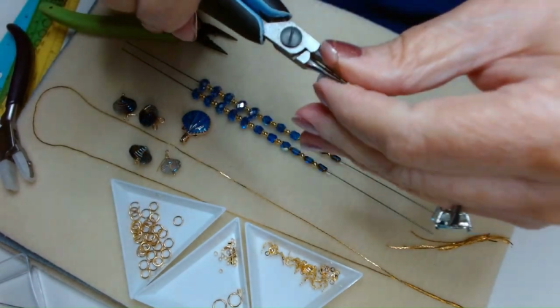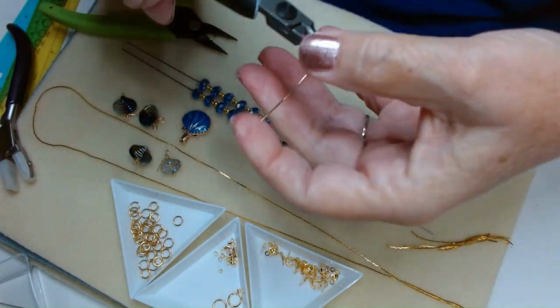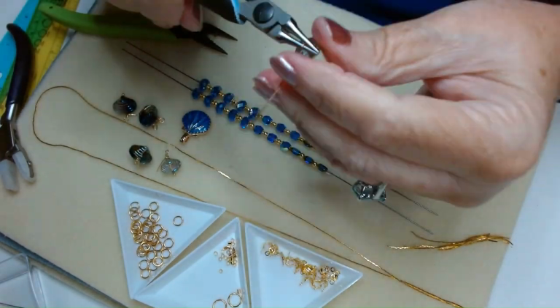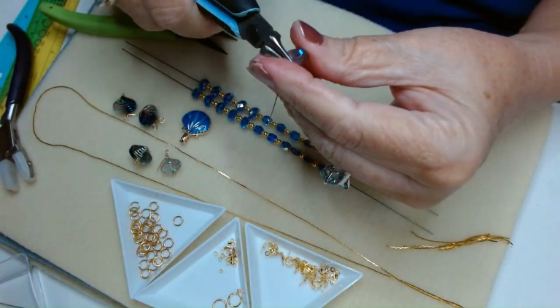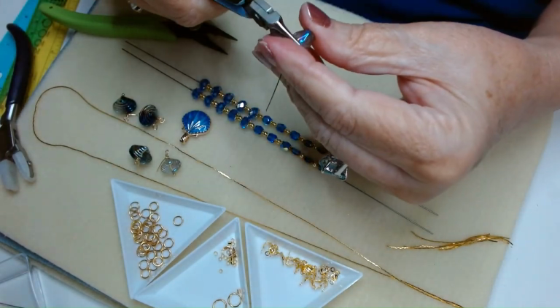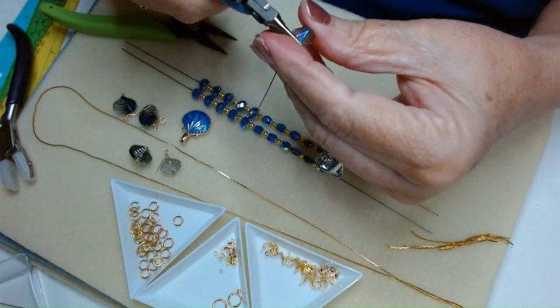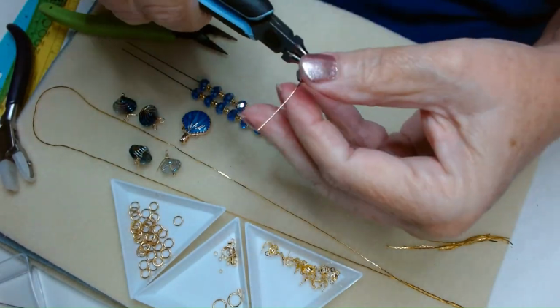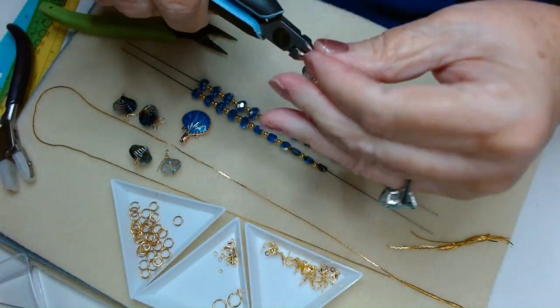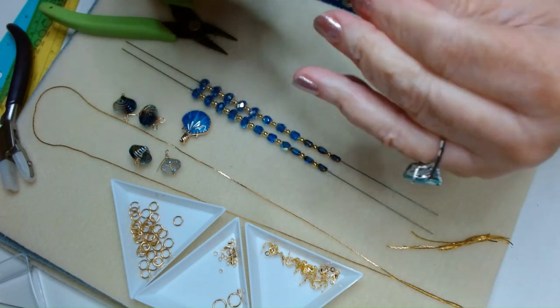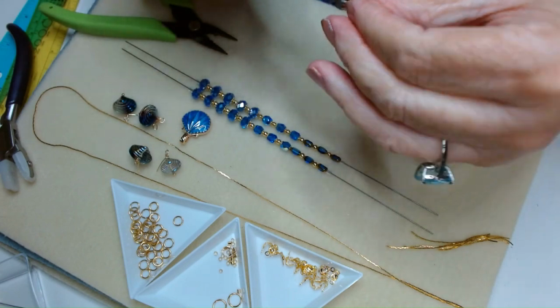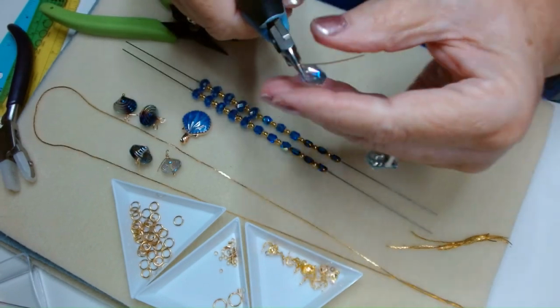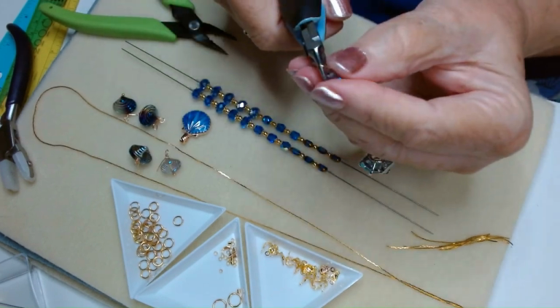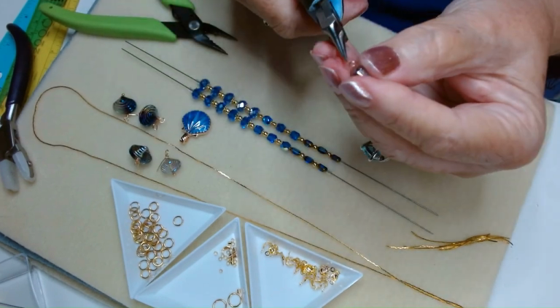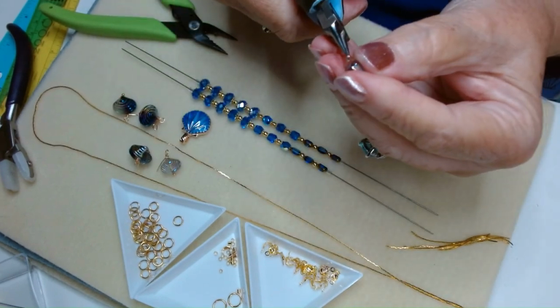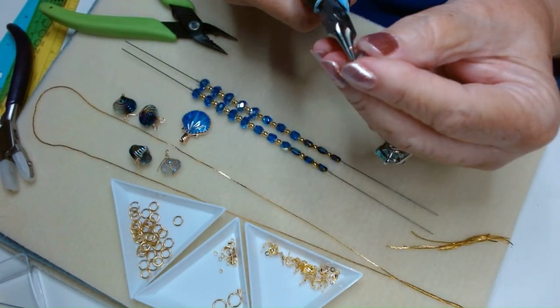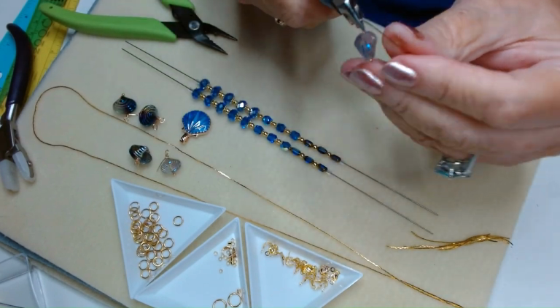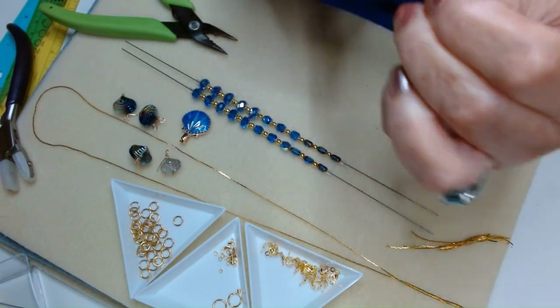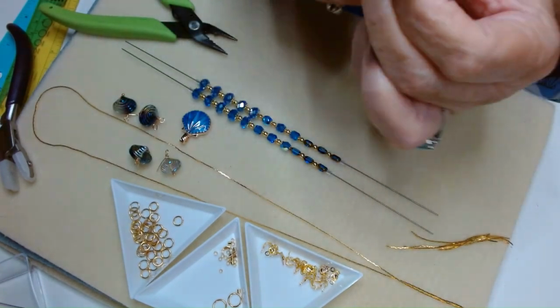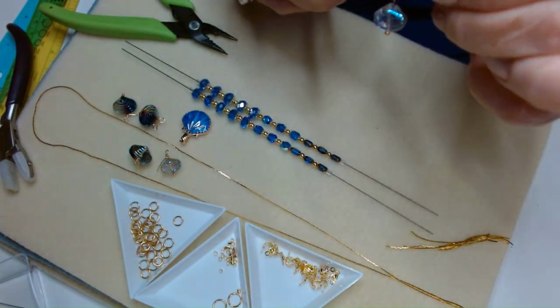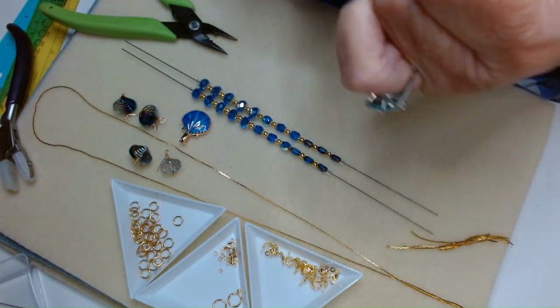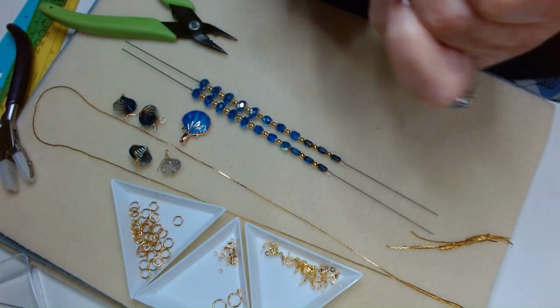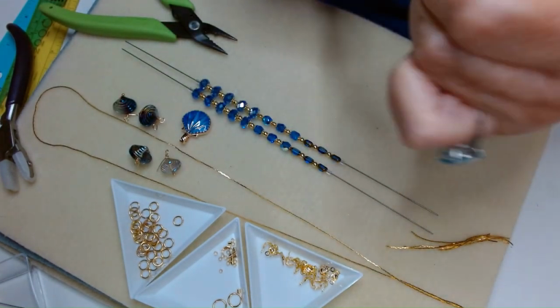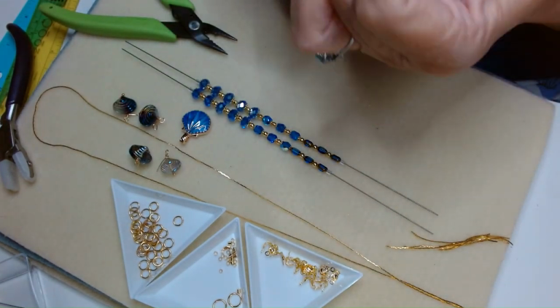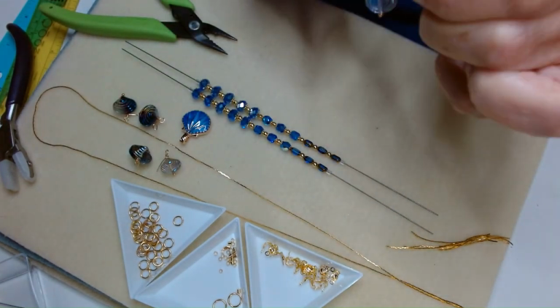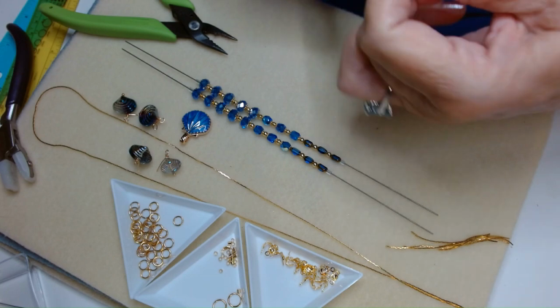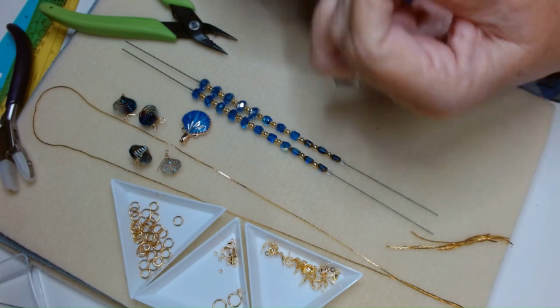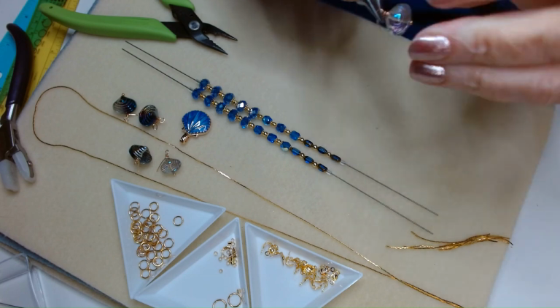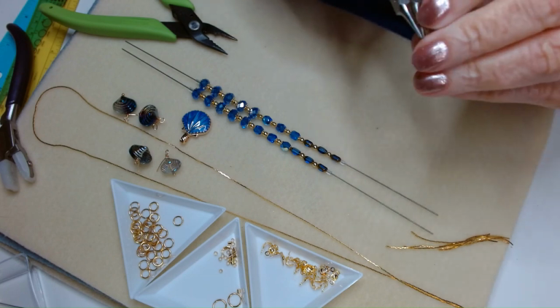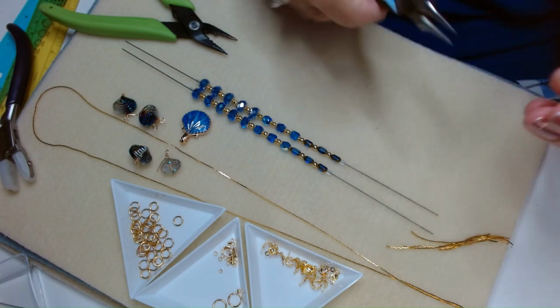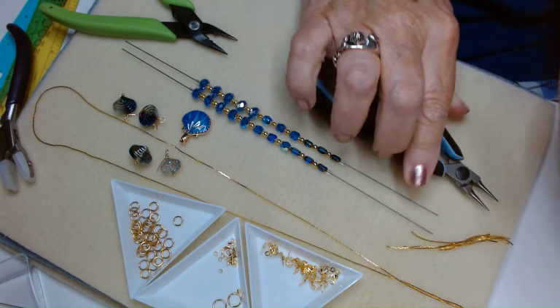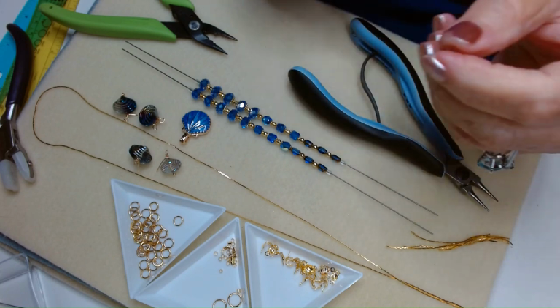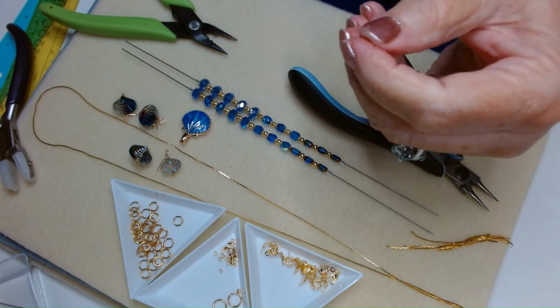When I have repetitive work to do, I tend to do it almost assembly line style. Everybody's different — you do what's comfortable for you.